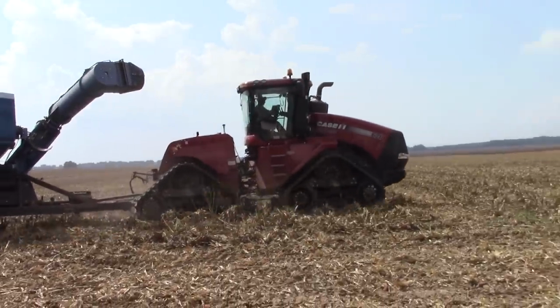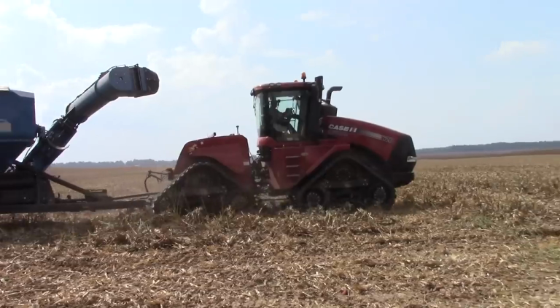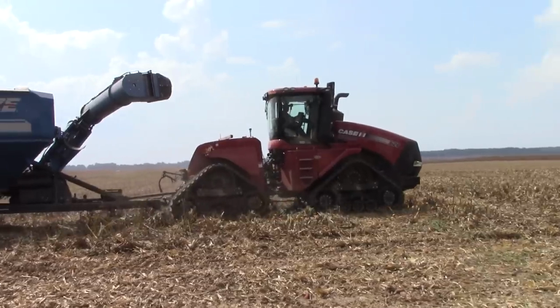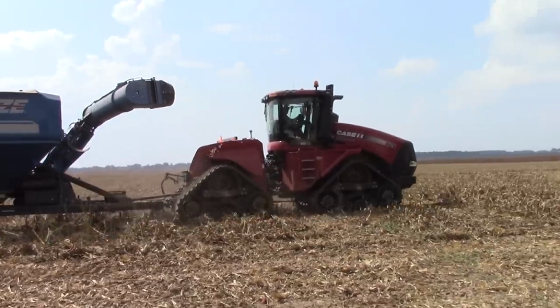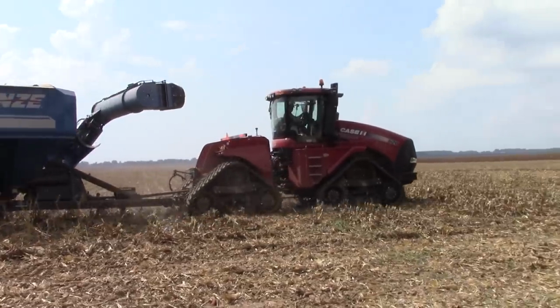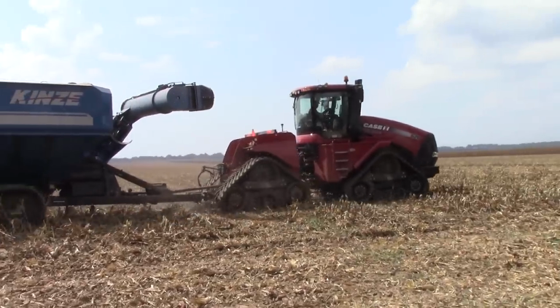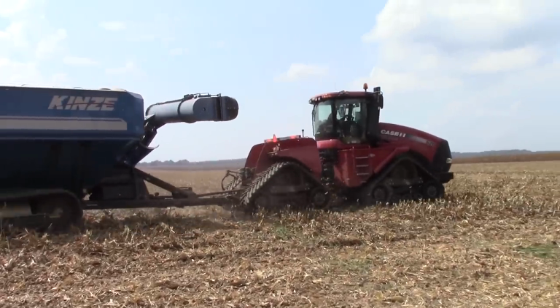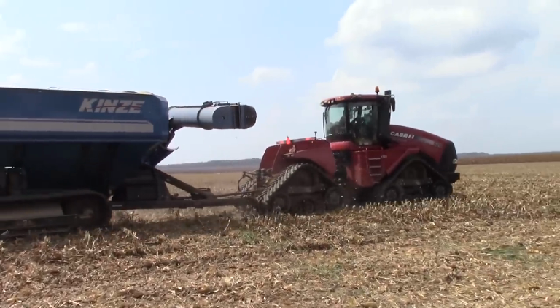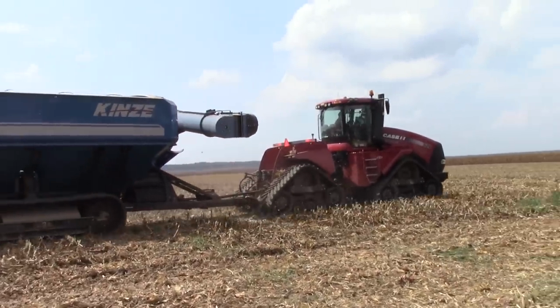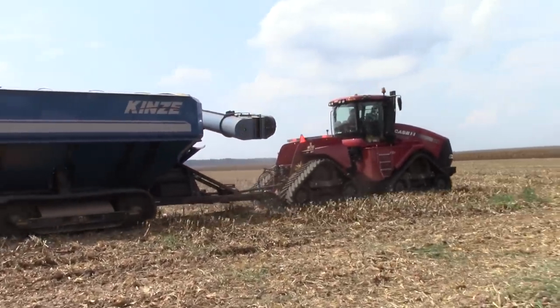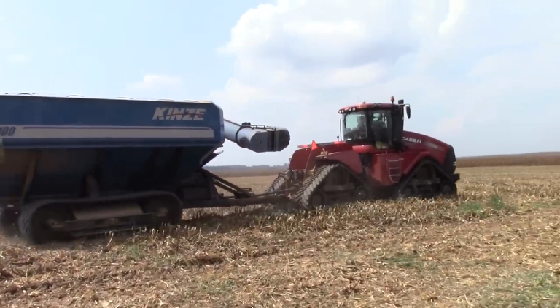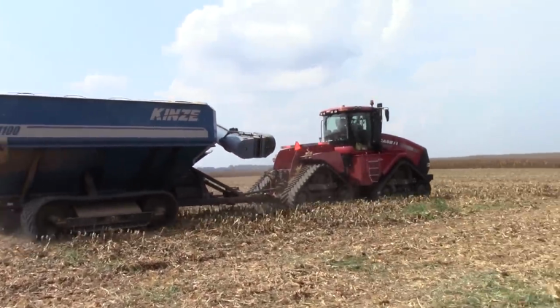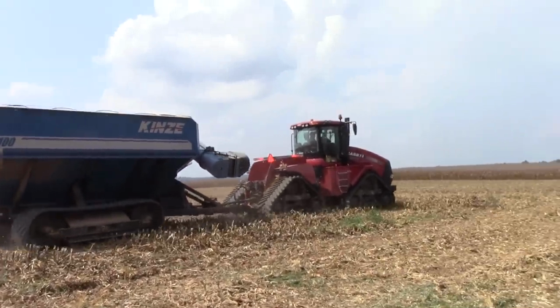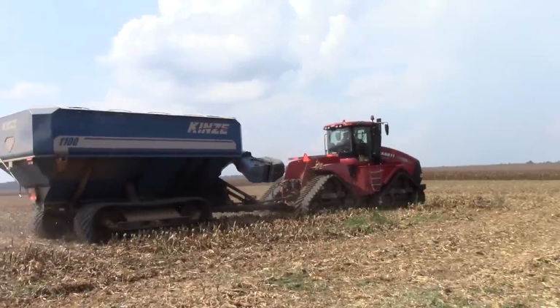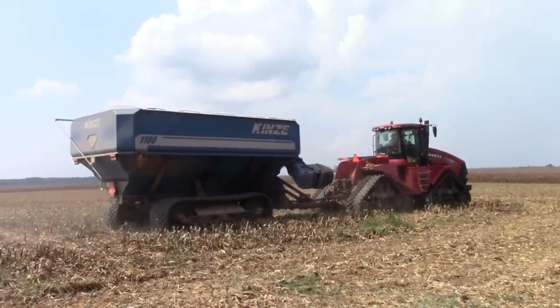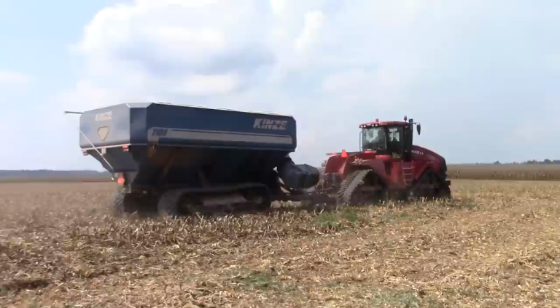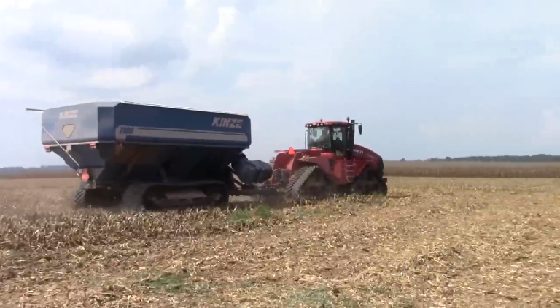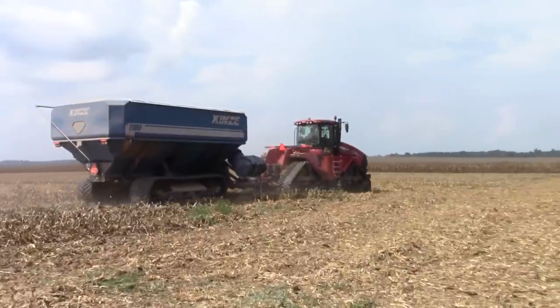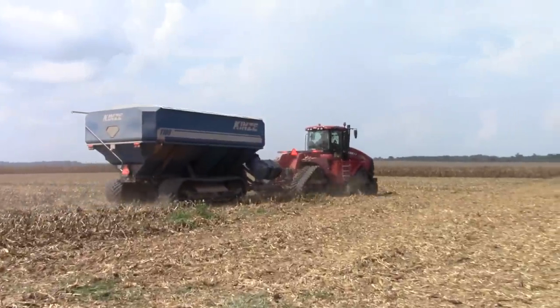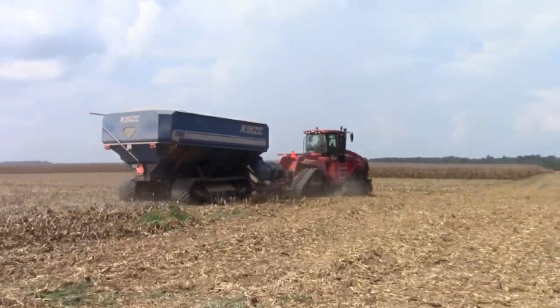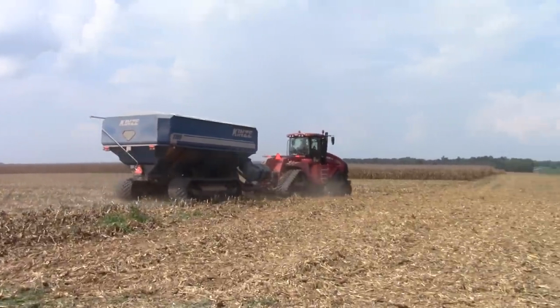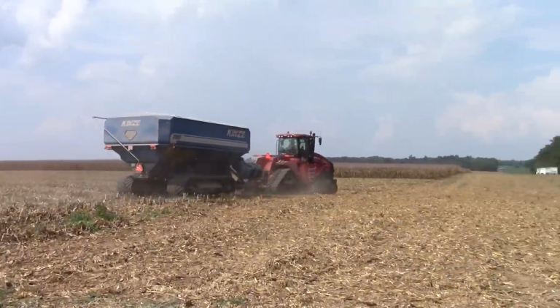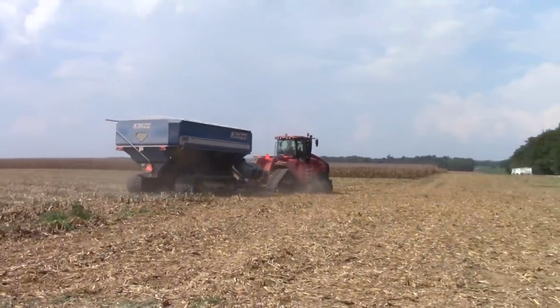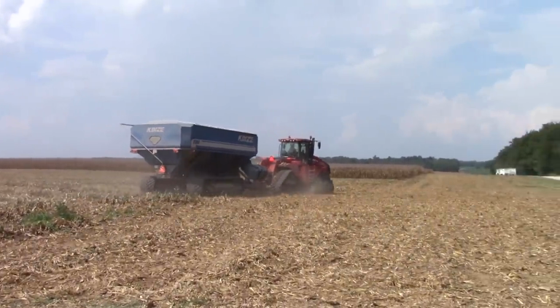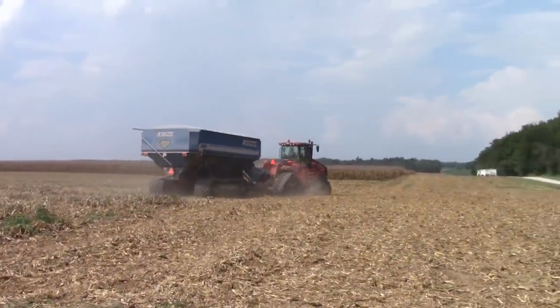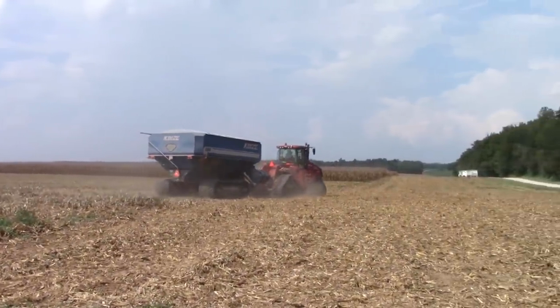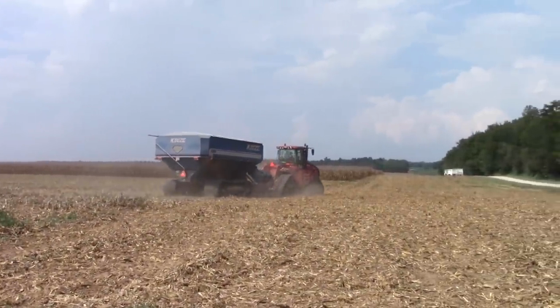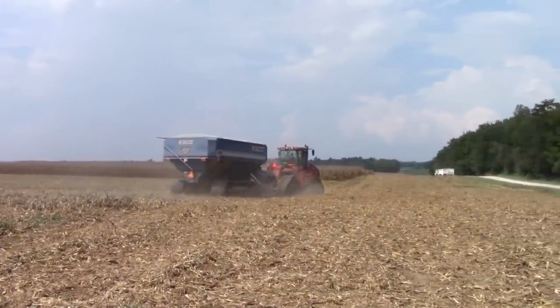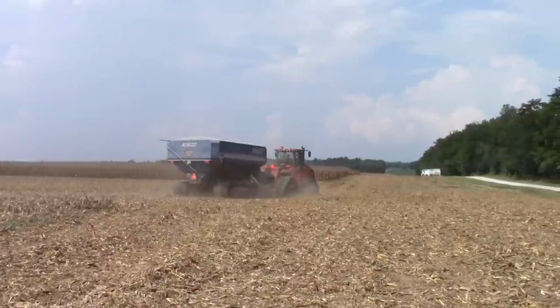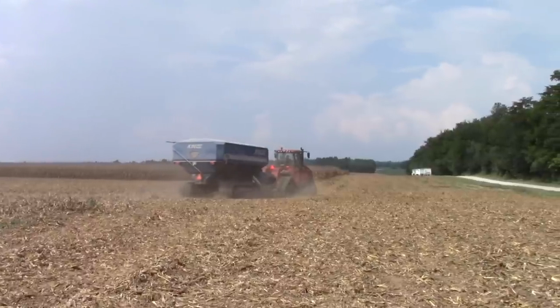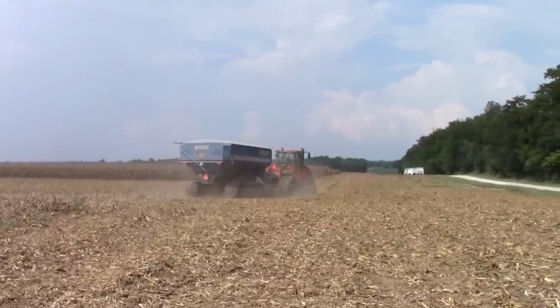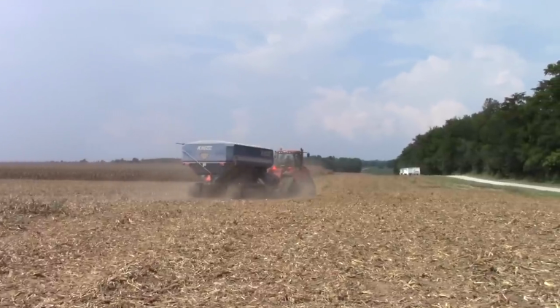This Quad Track 620 and Kinsey Cart are keeping up with a Case IH 9240 combine with a 16-row corn head, so they stay busy all day staying ahead of the massive combine and corn header.